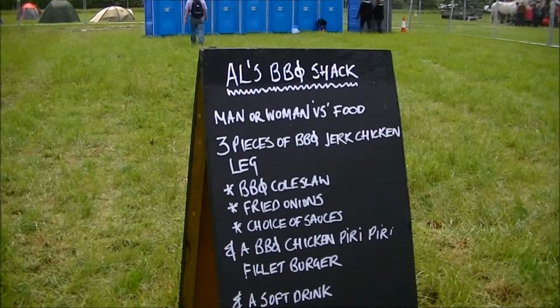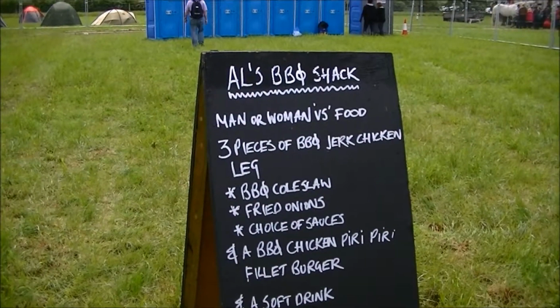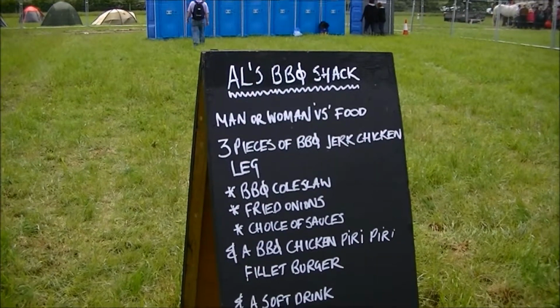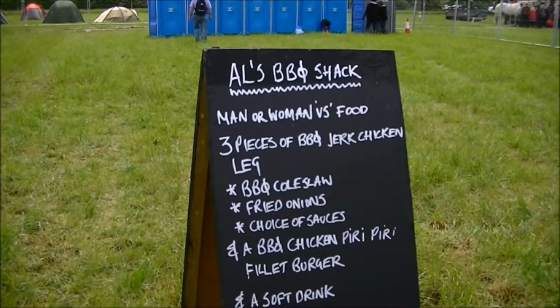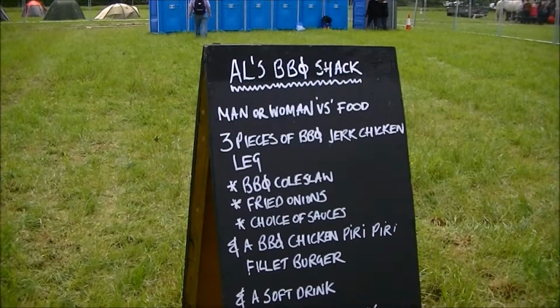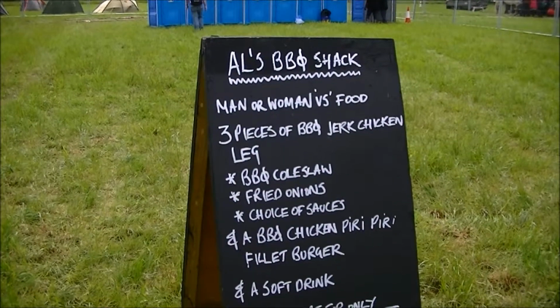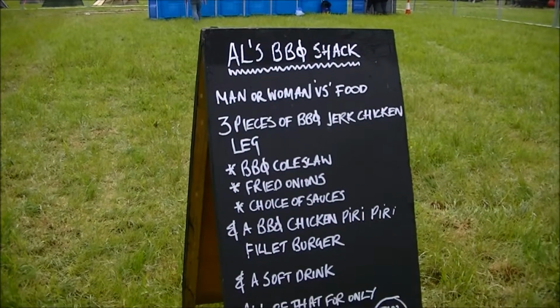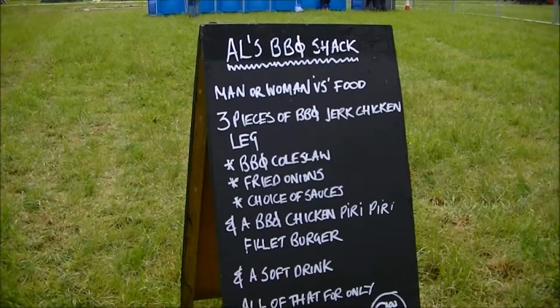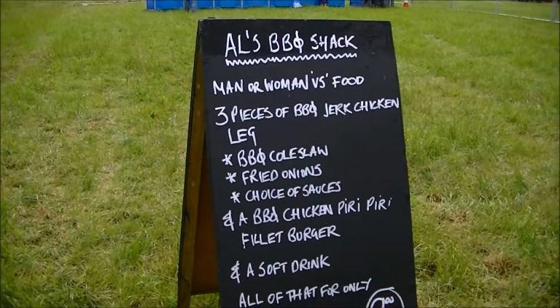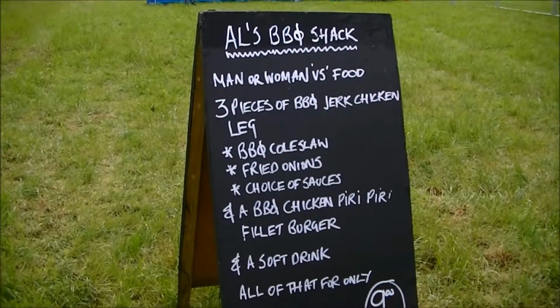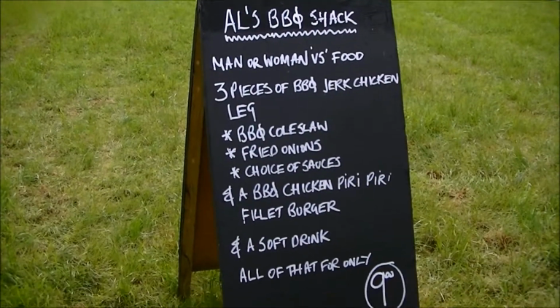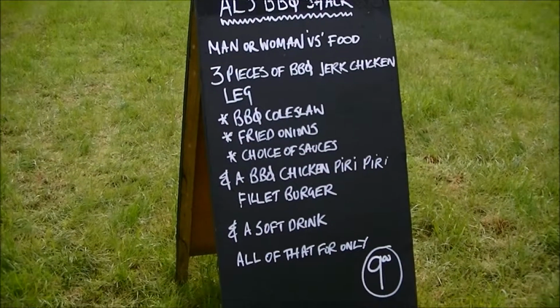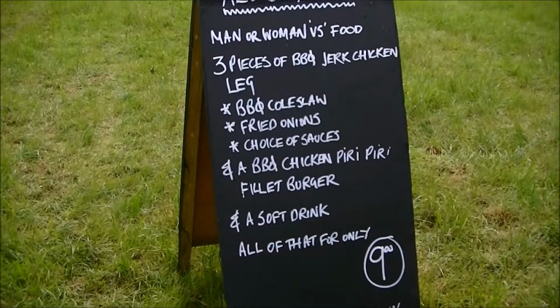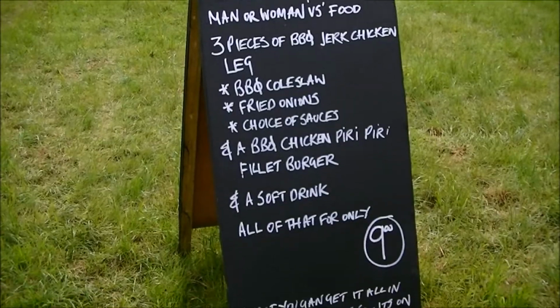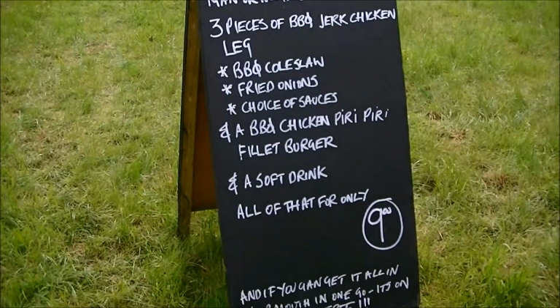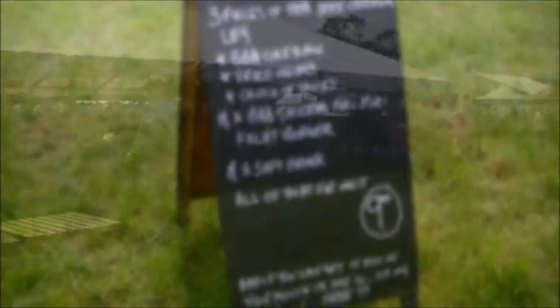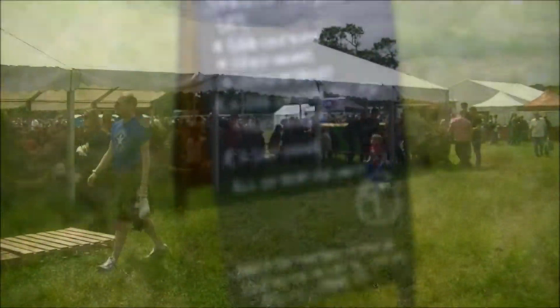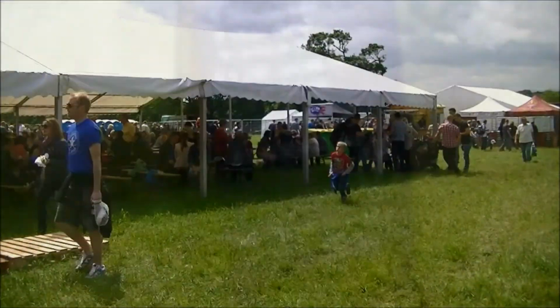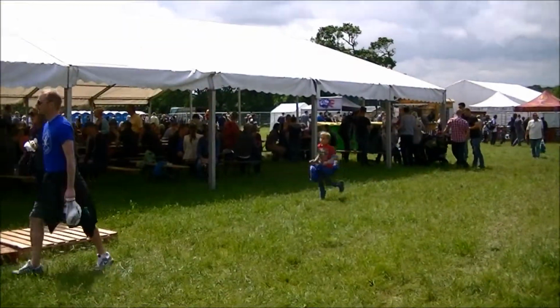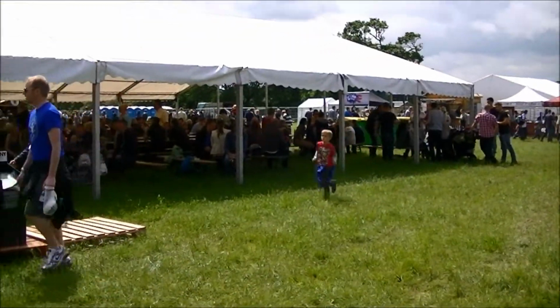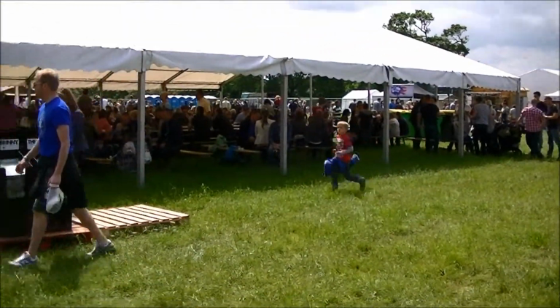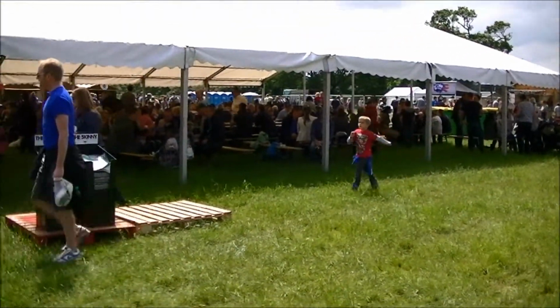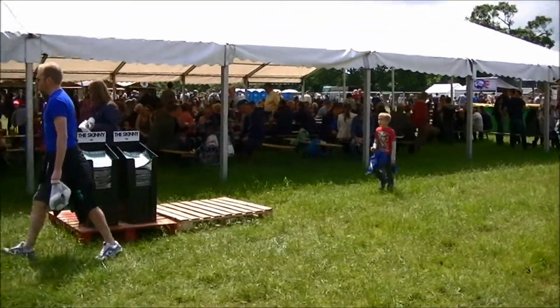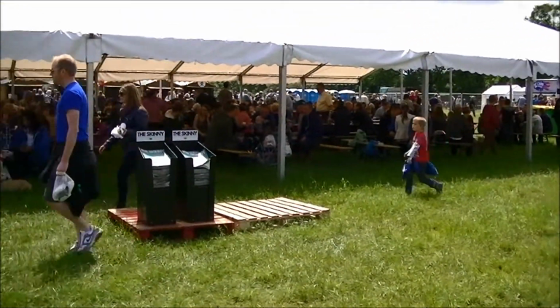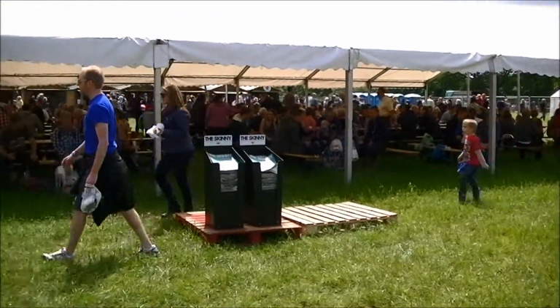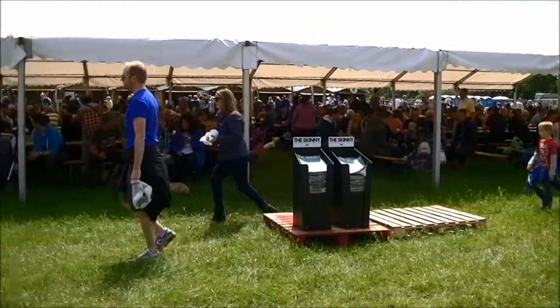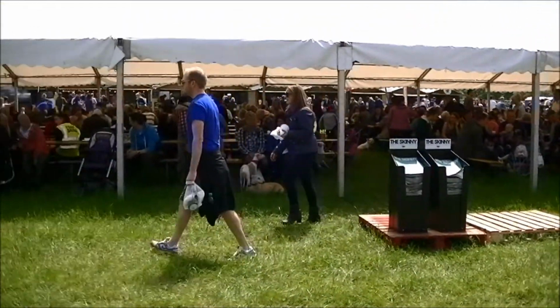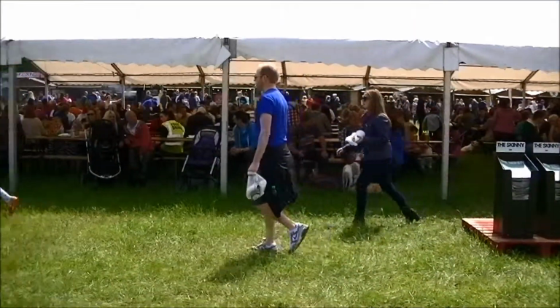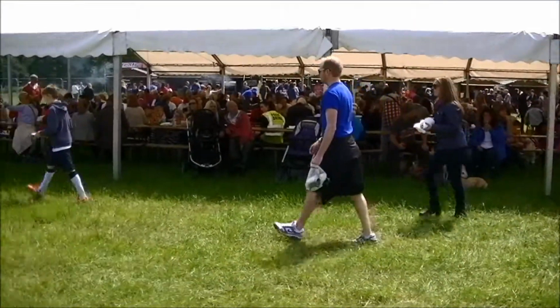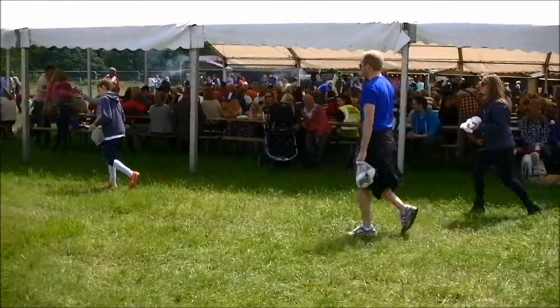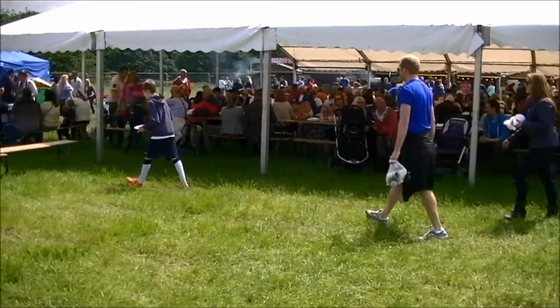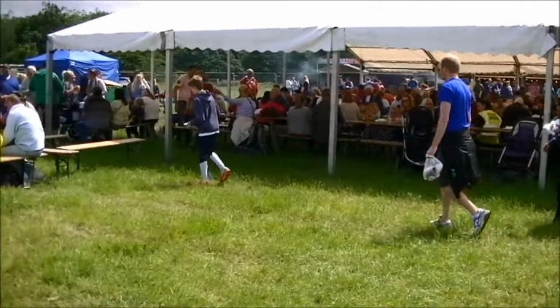This is Owl's BBQ Shack food challenge. Can you eat it all? After you pick up your tasty snacks you can sit under this big tent and enjoy them.